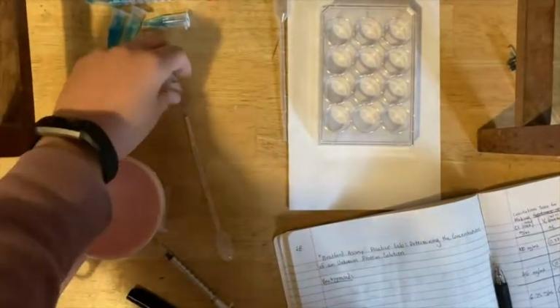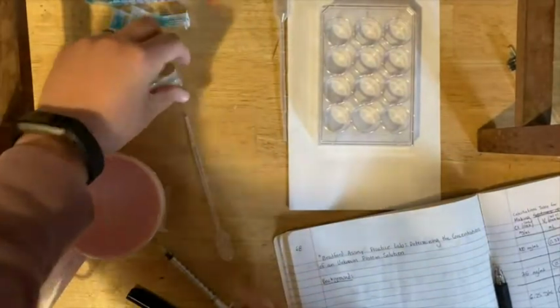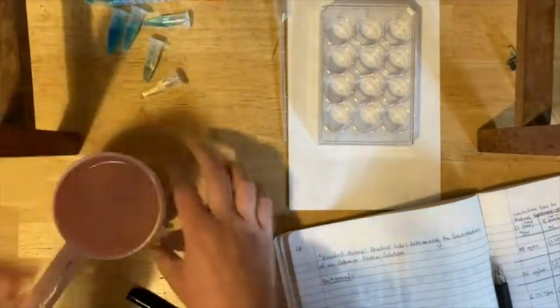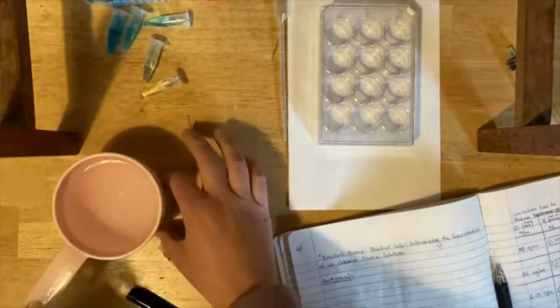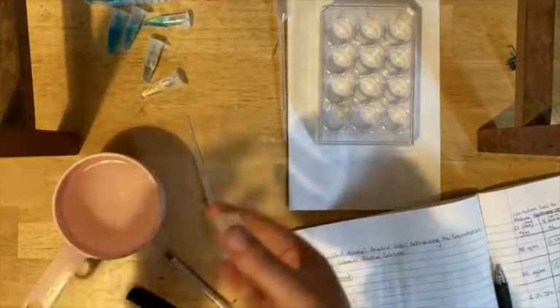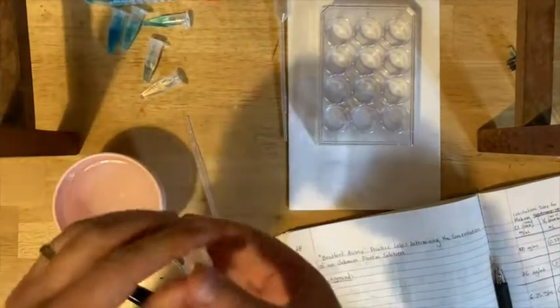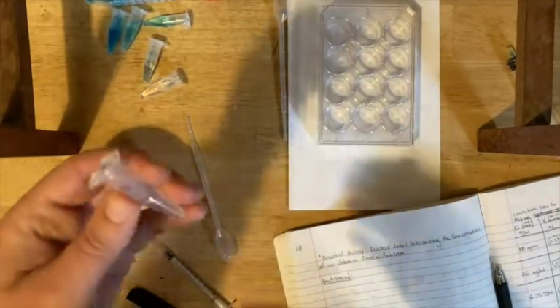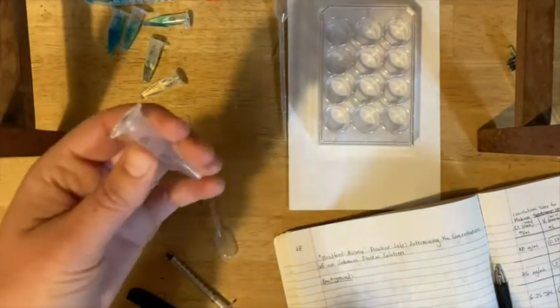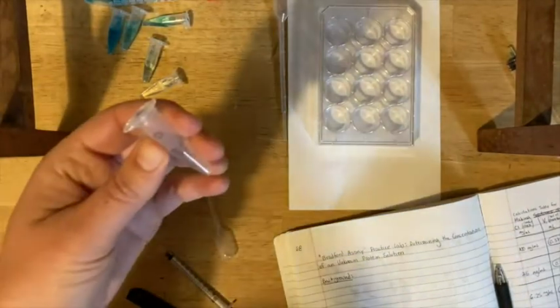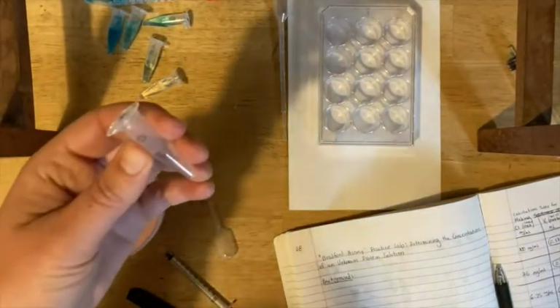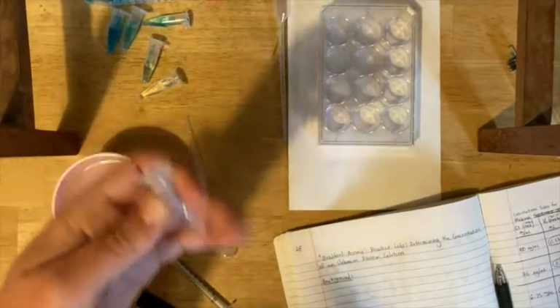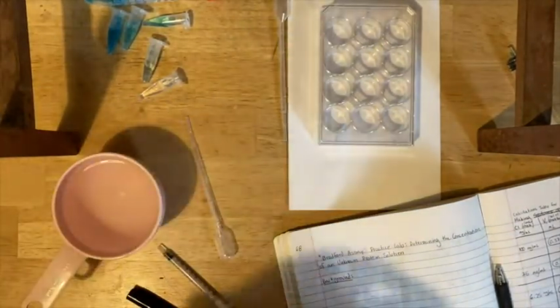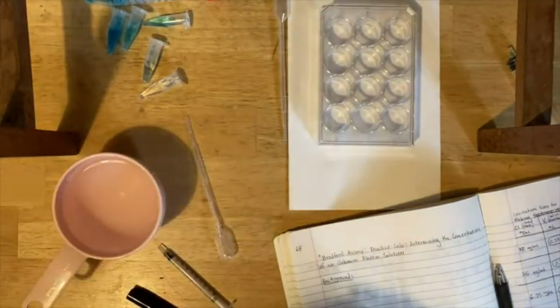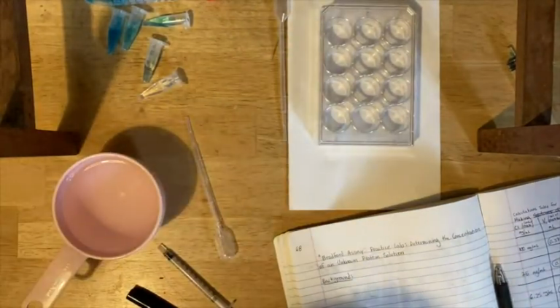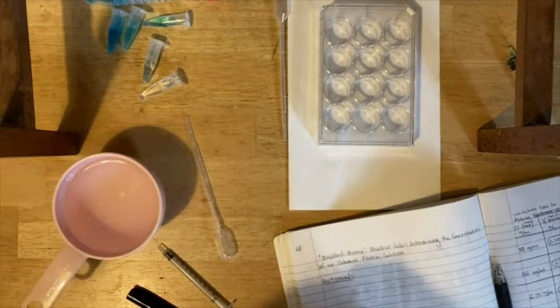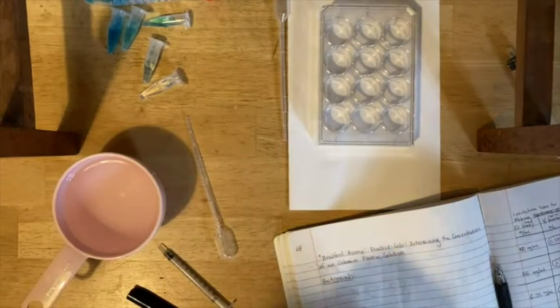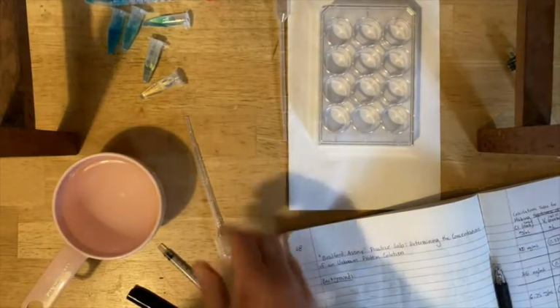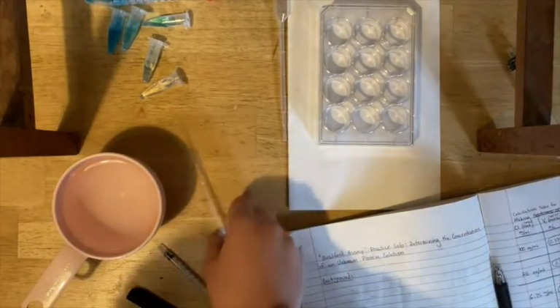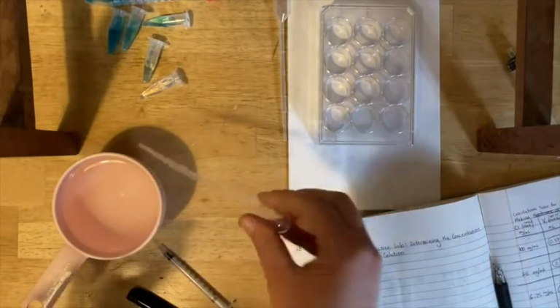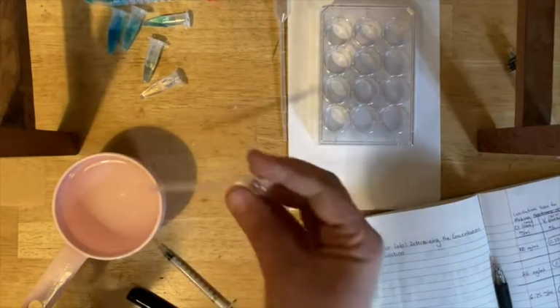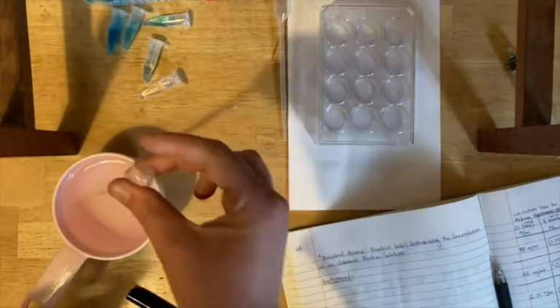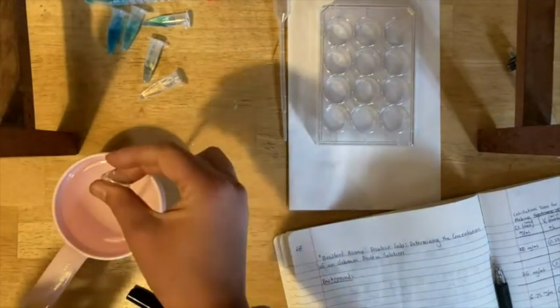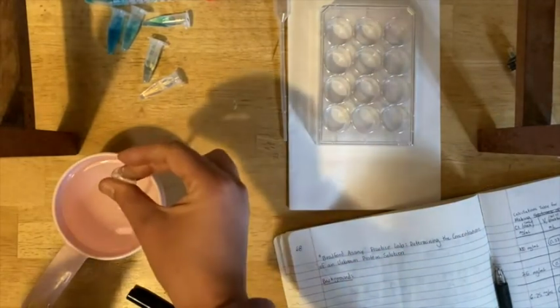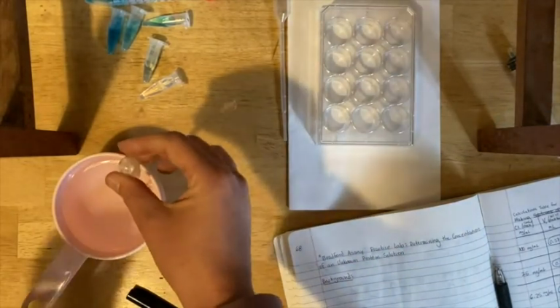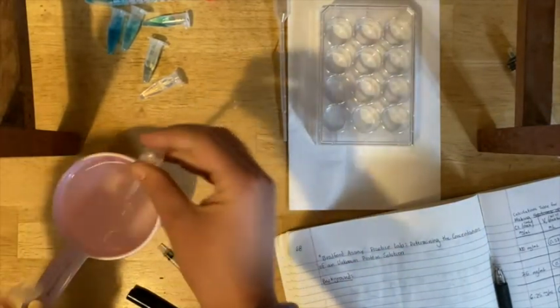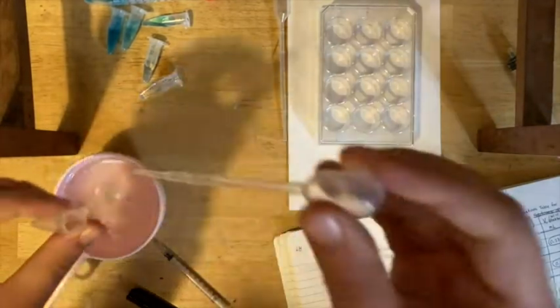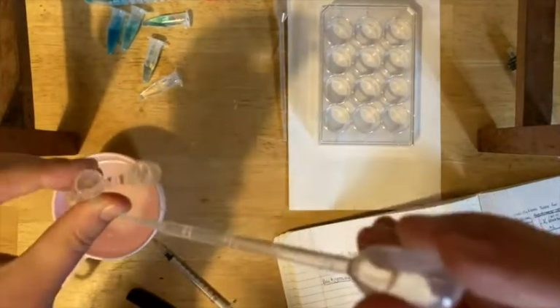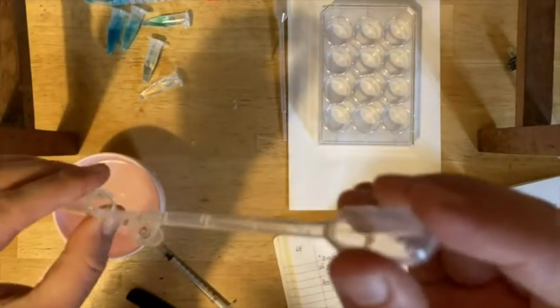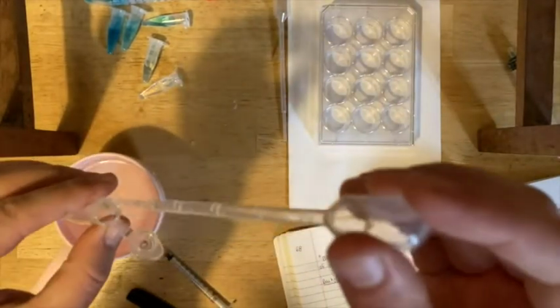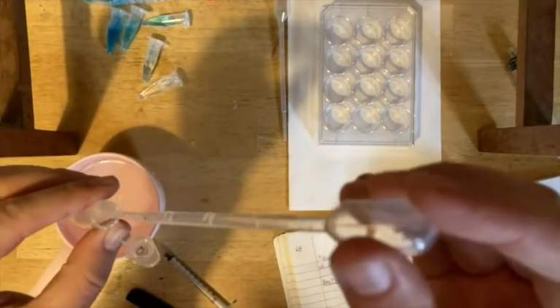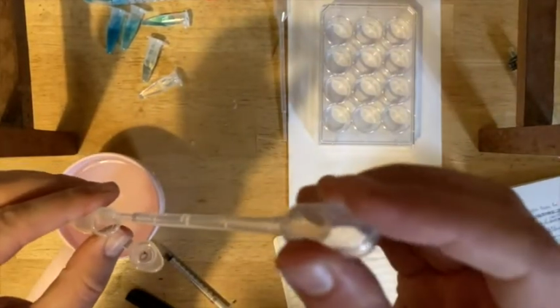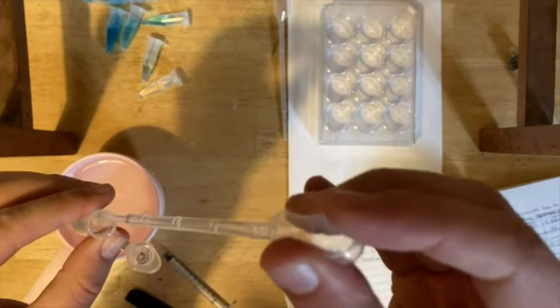Last but not least, you're going to prepare your zero tube, which is just all water. You can just use the dropper and fill it all the way up to the 1.5 ml line.